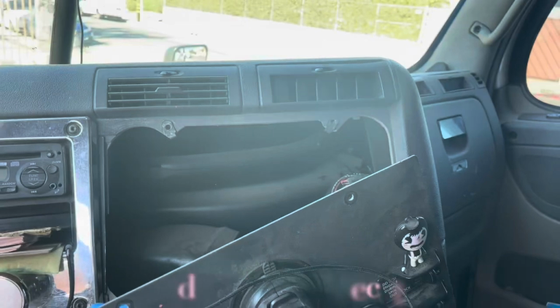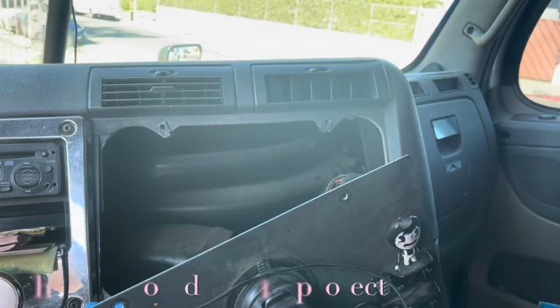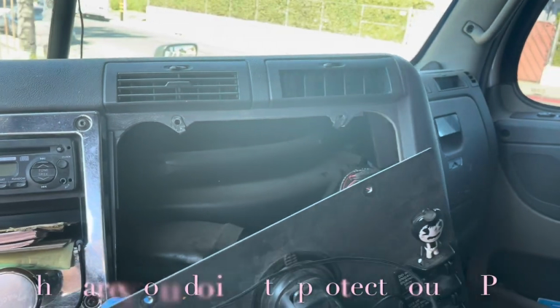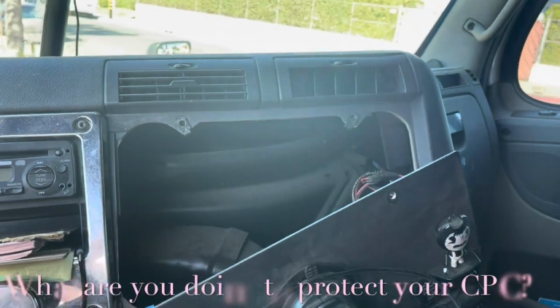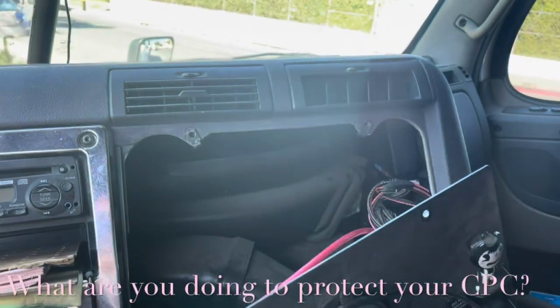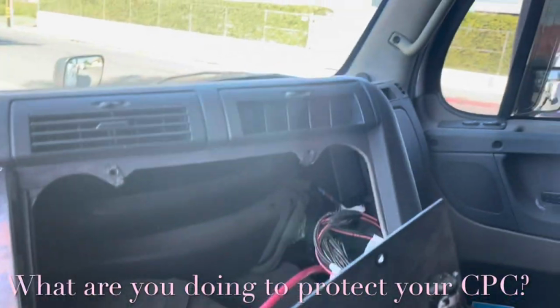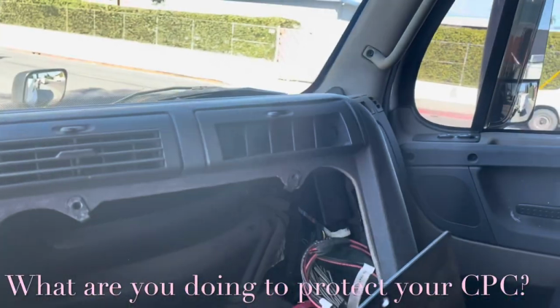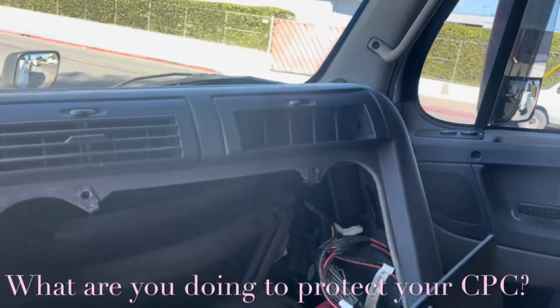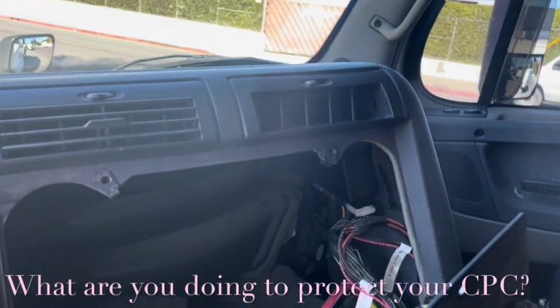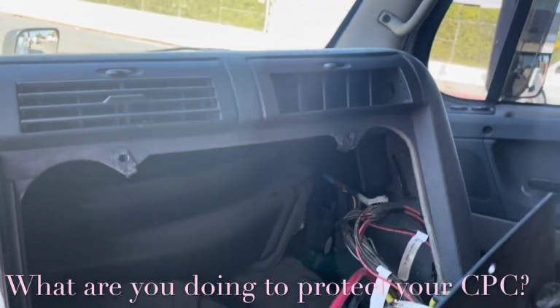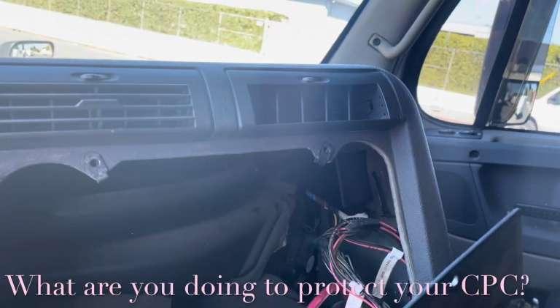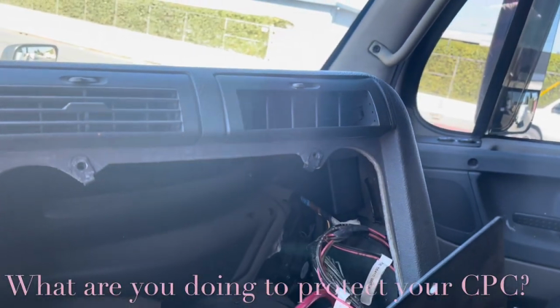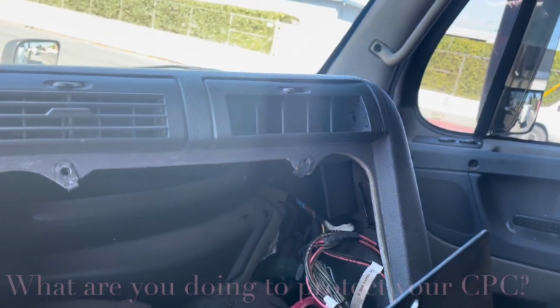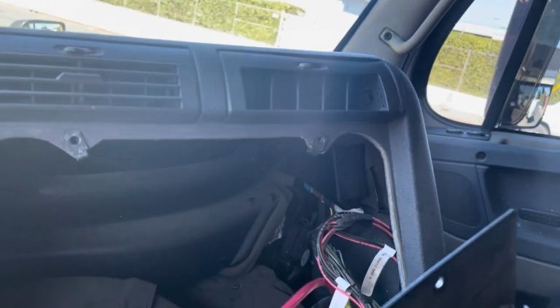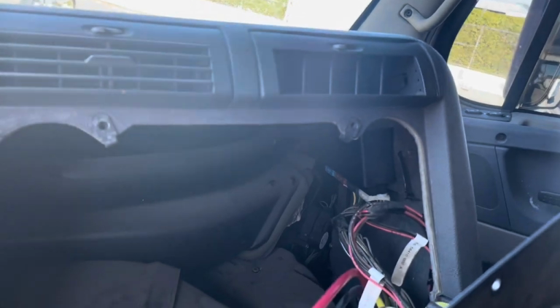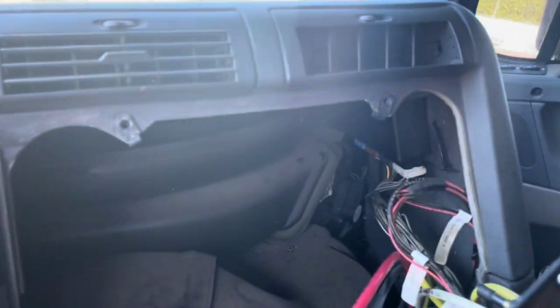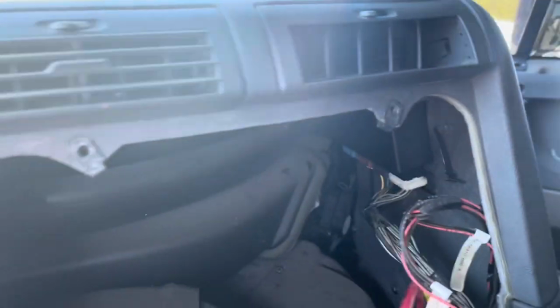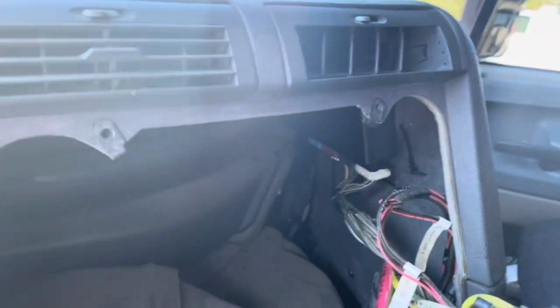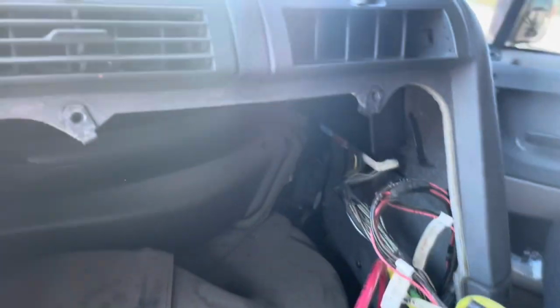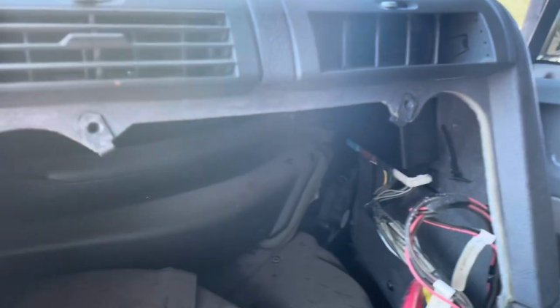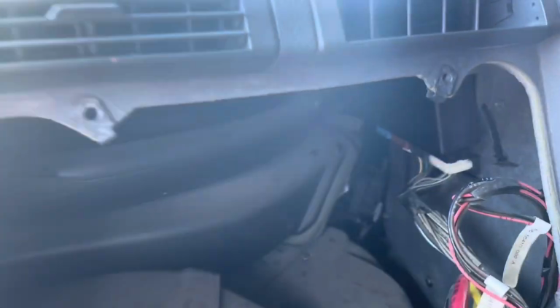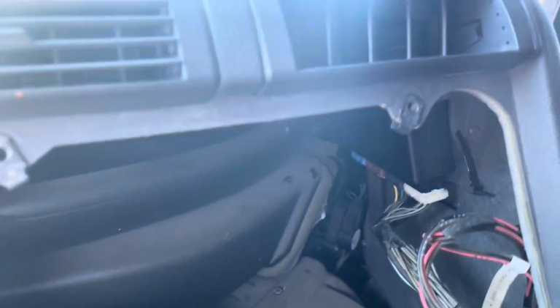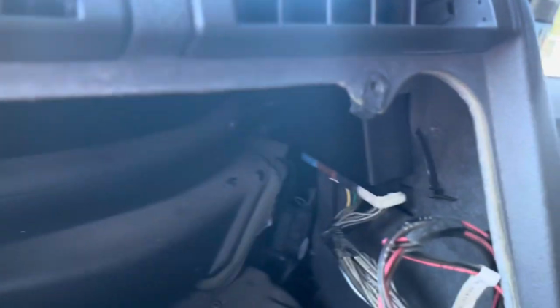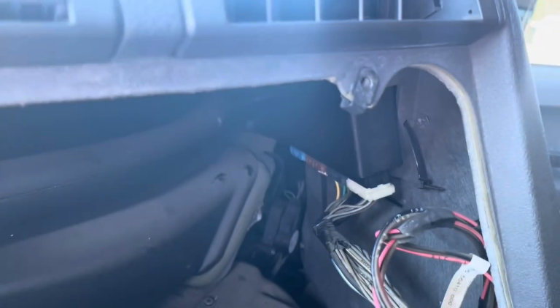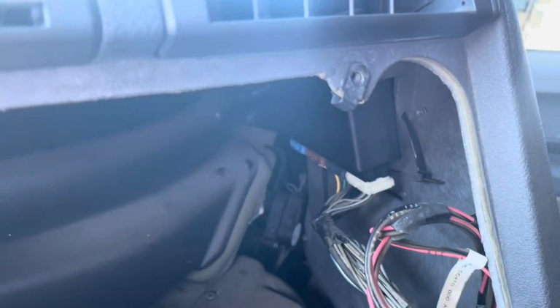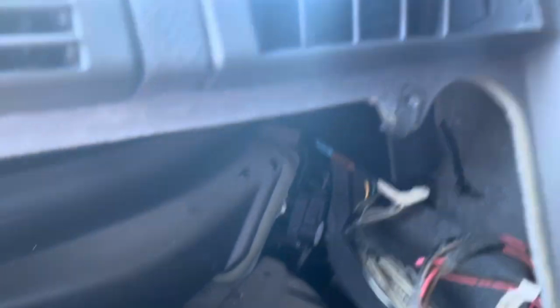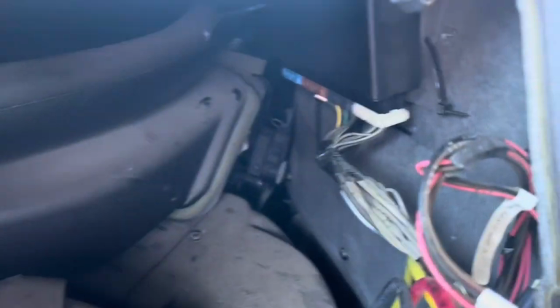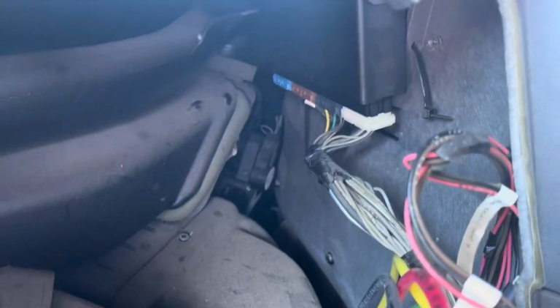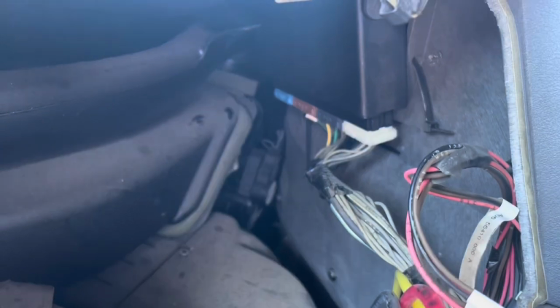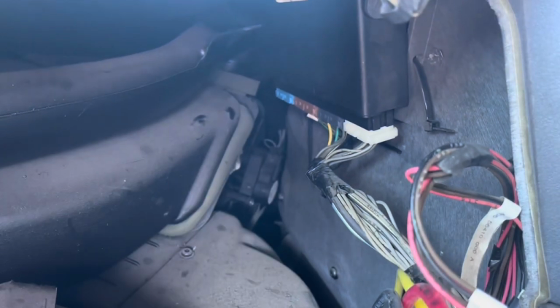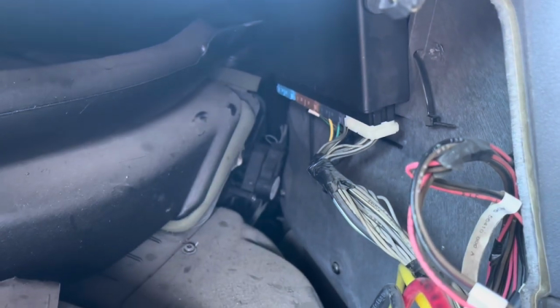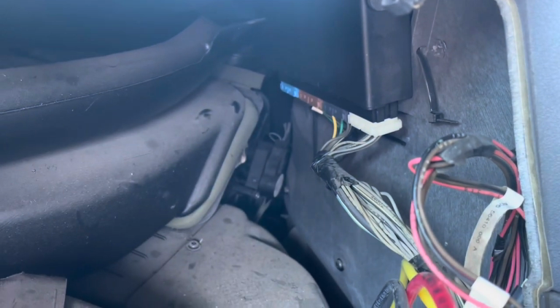Hey guys, so quick question for you. Your Freightliner Cascadias — what are you doing to keep your CPC safe? The CPC-4 is being stolen because of the national back order.